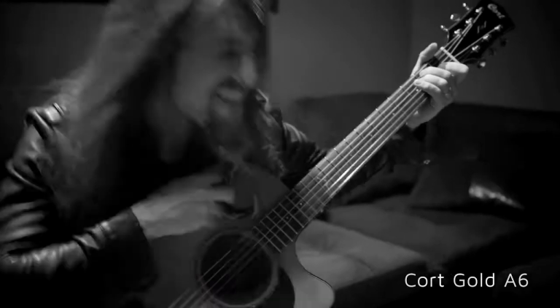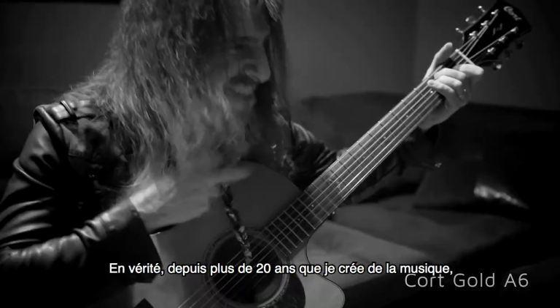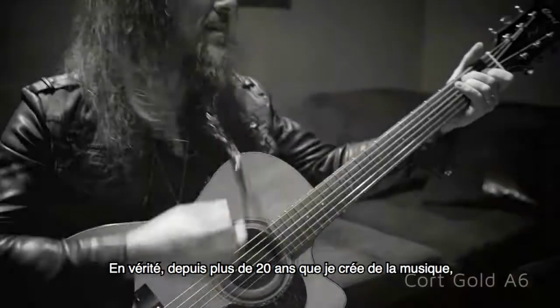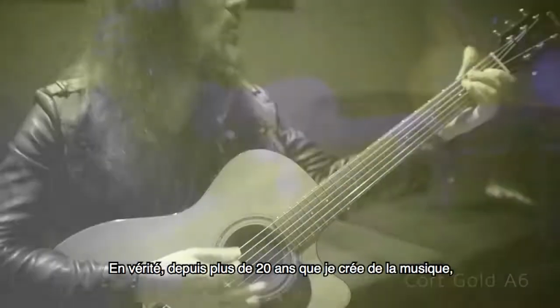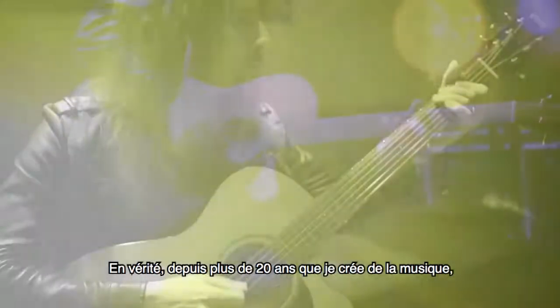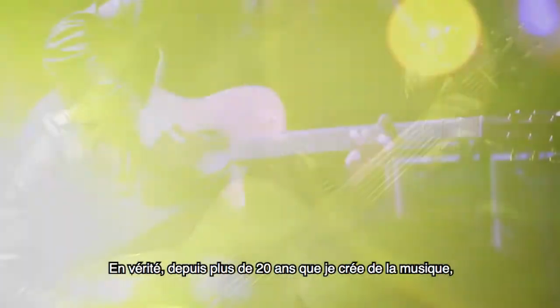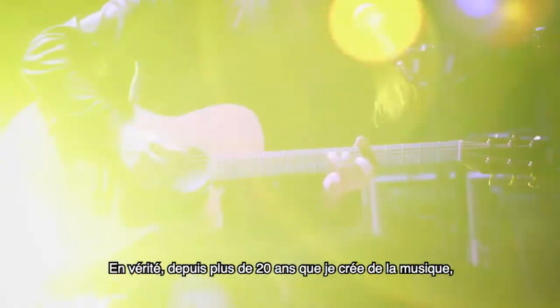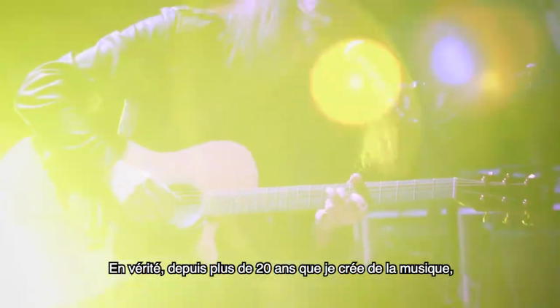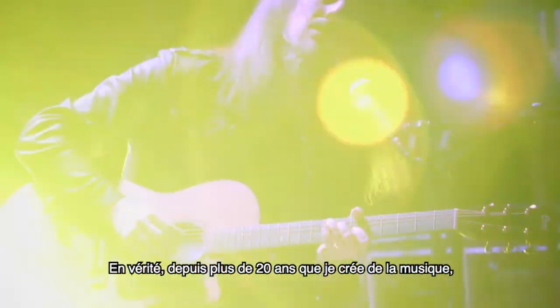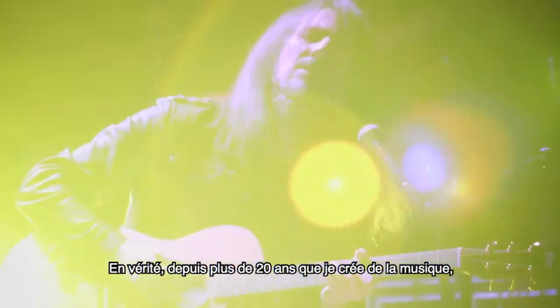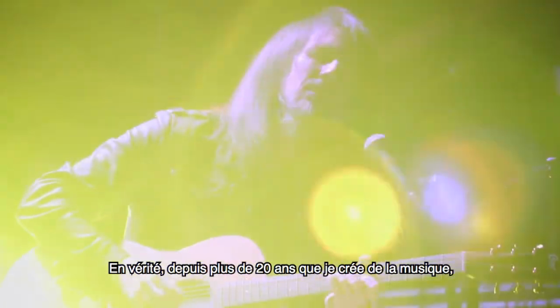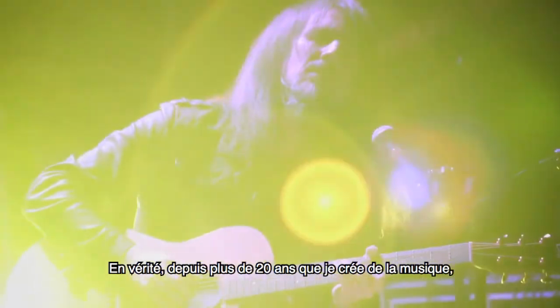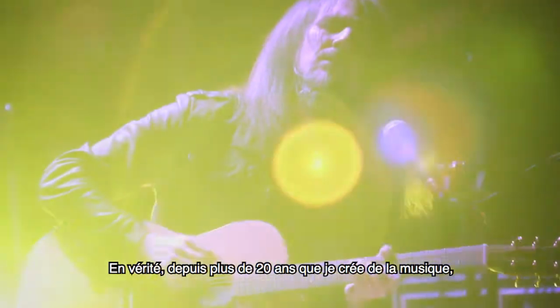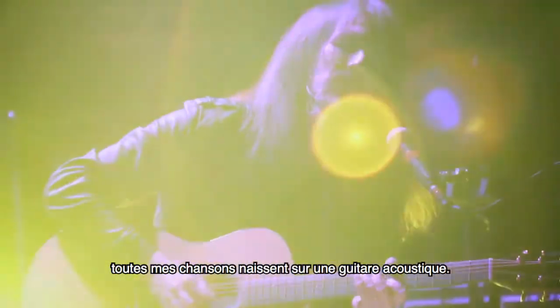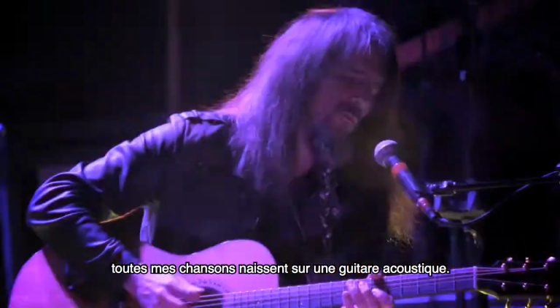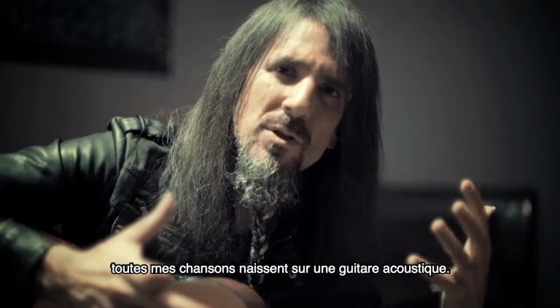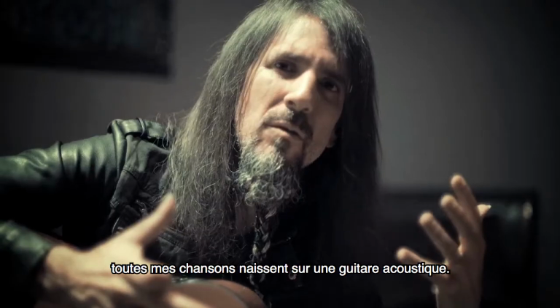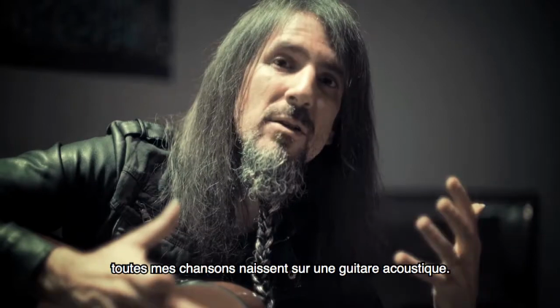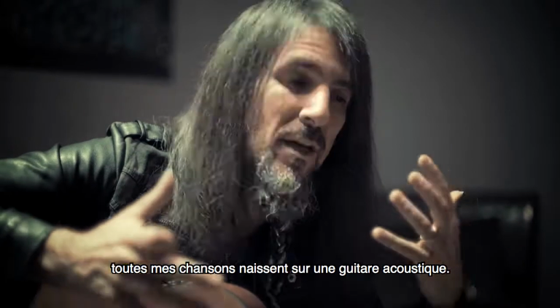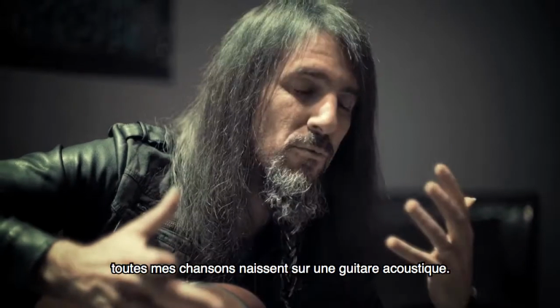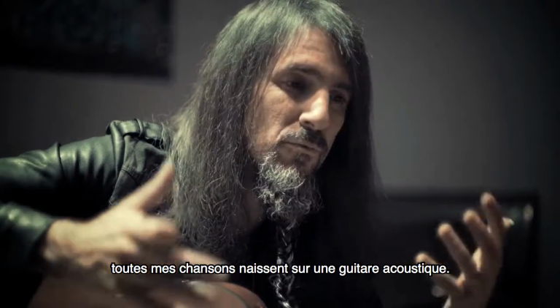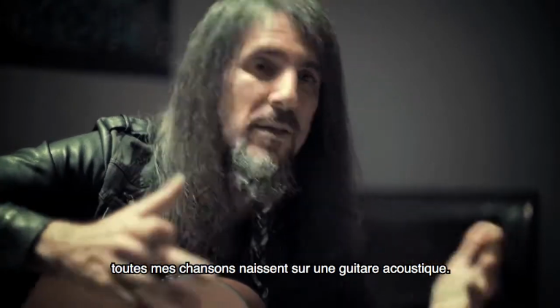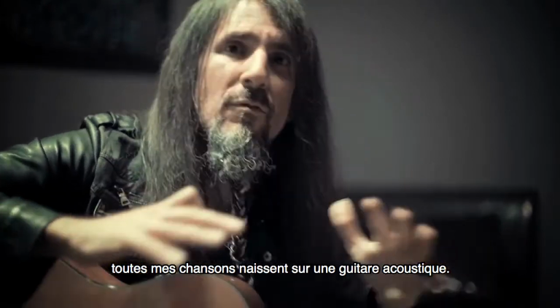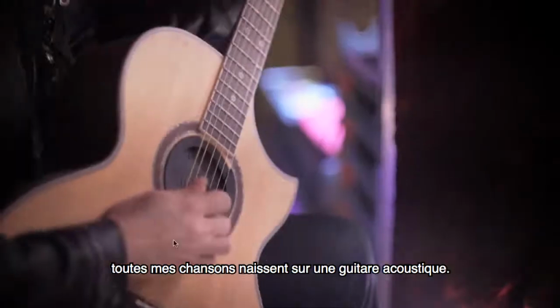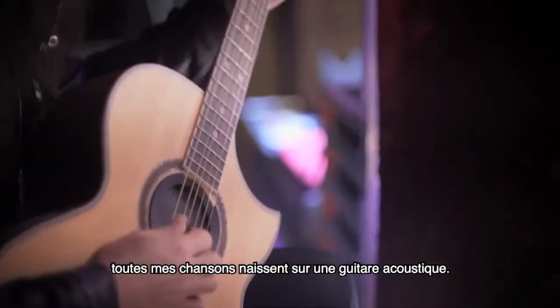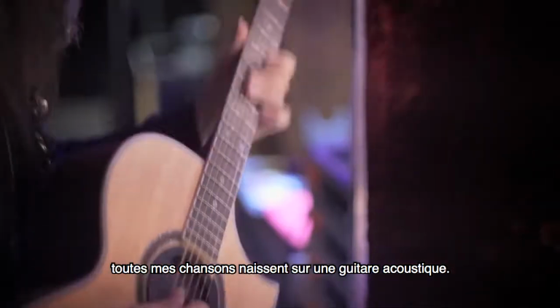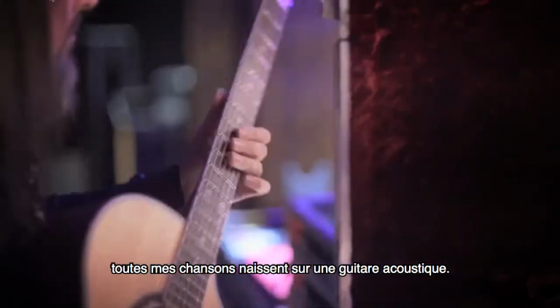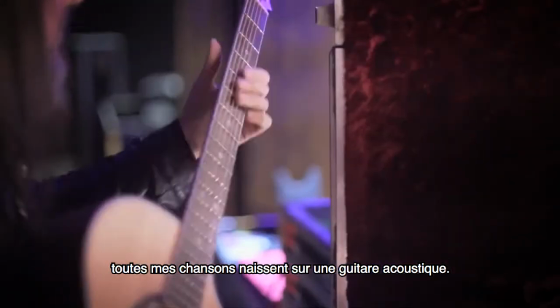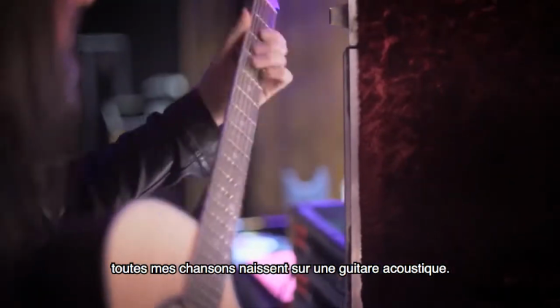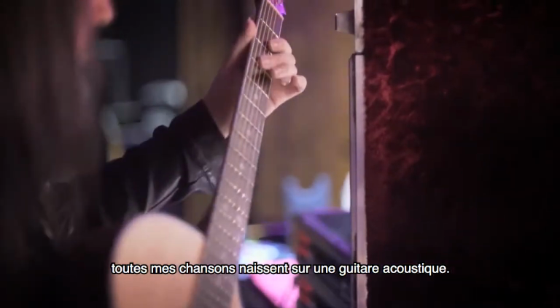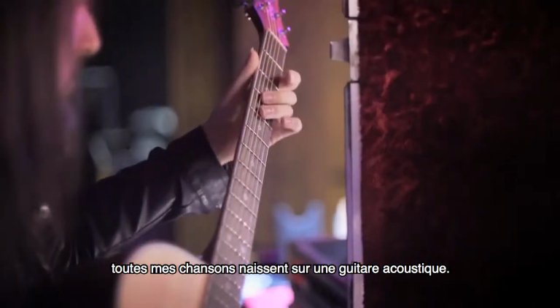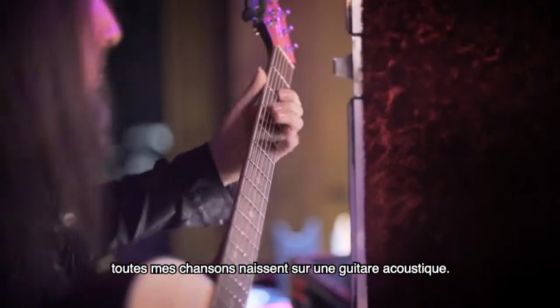Truth be told, the twenty-something years of making albums, all the songs that I make and that I write — everything — they all start off on an acoustic.